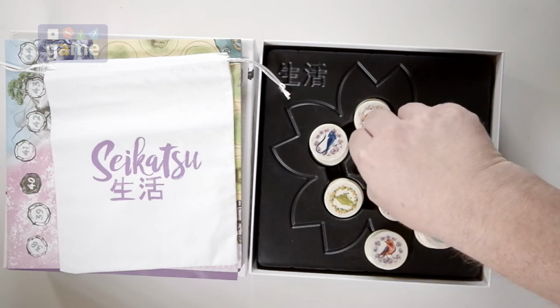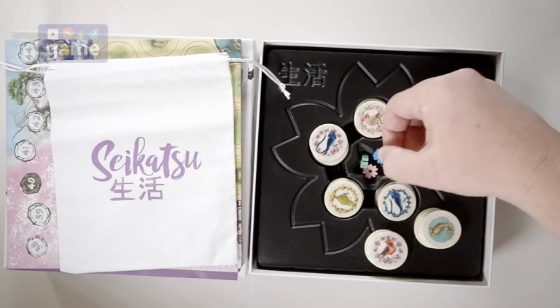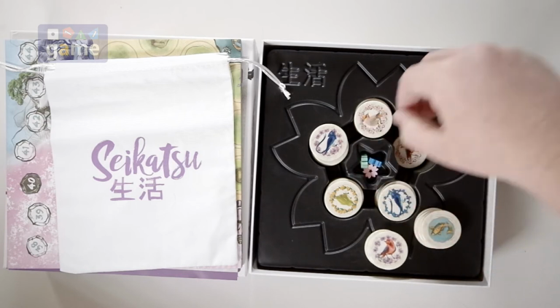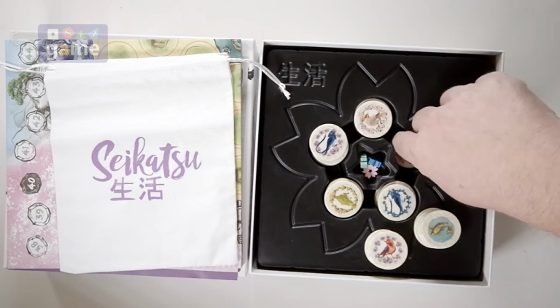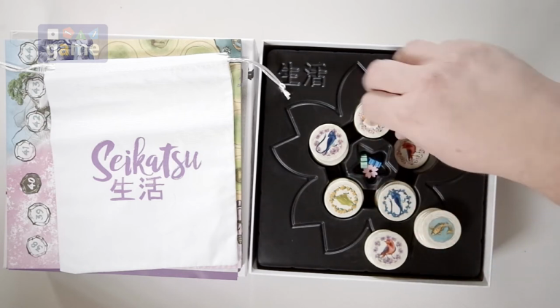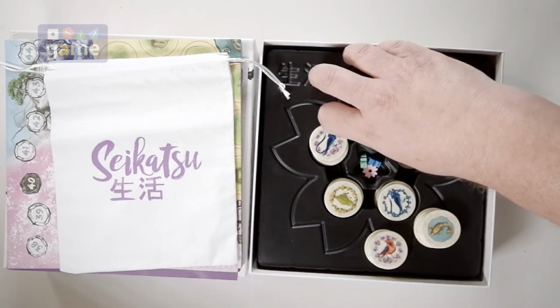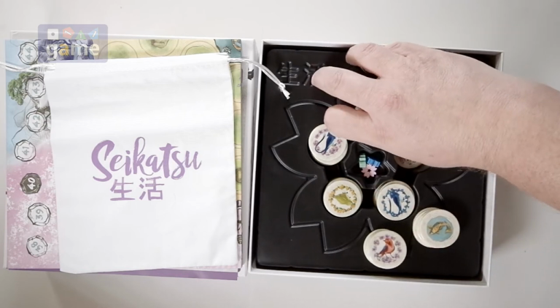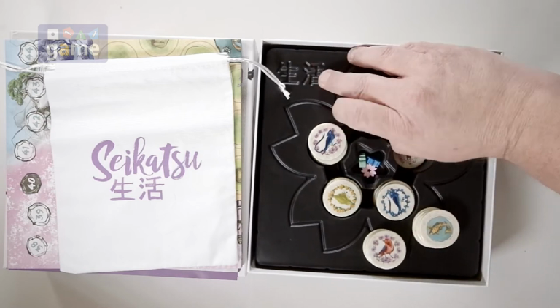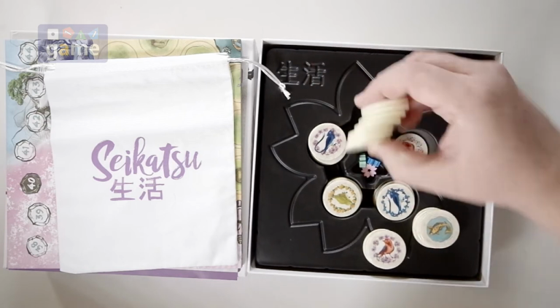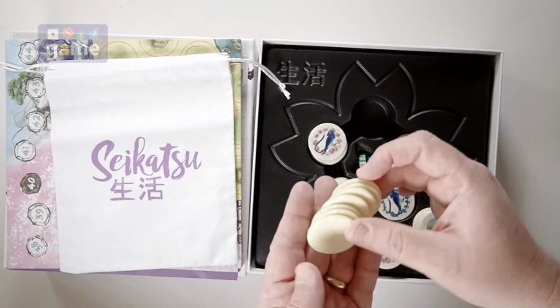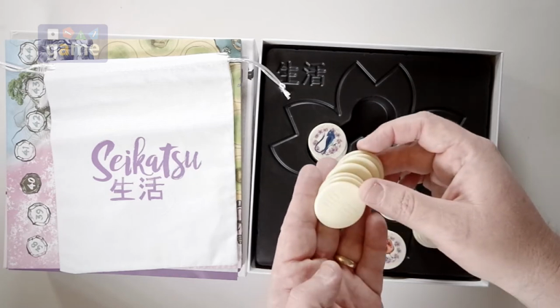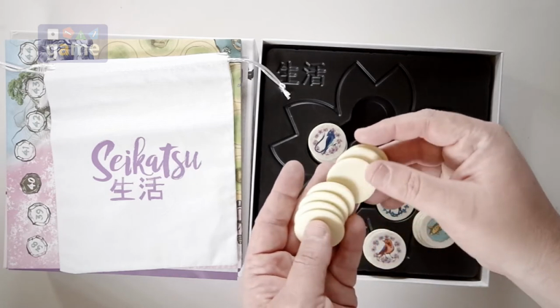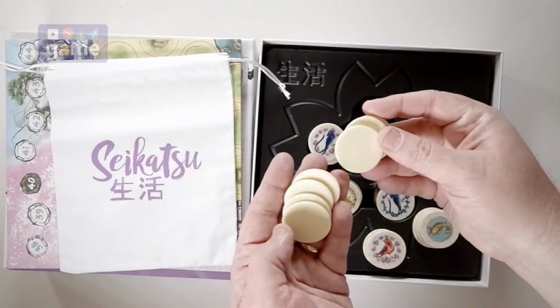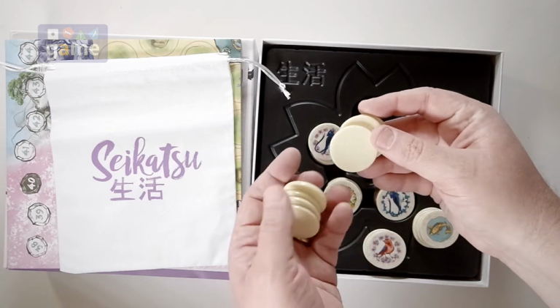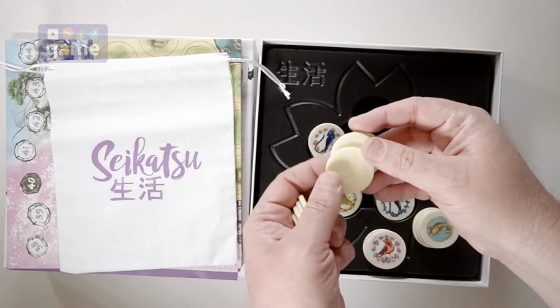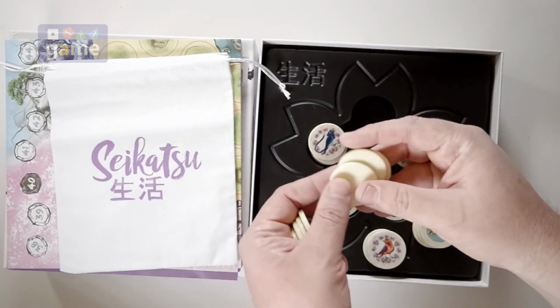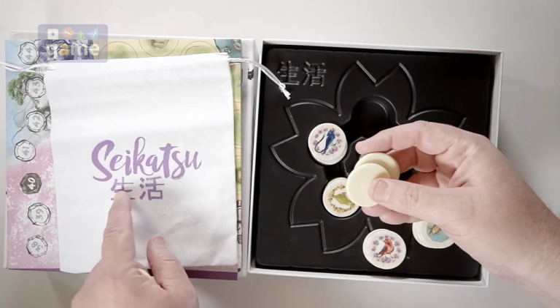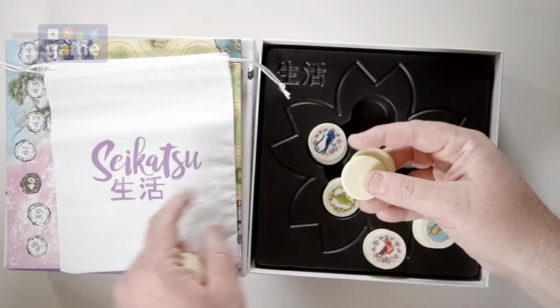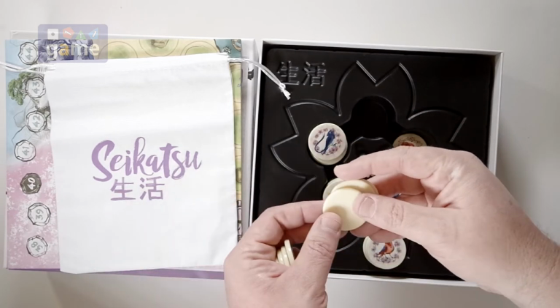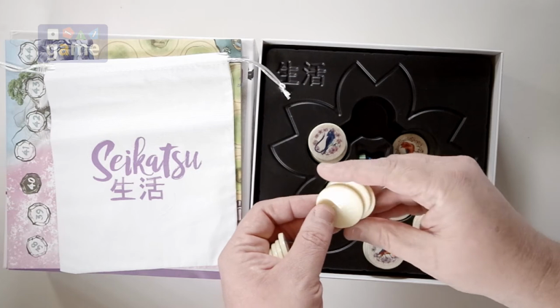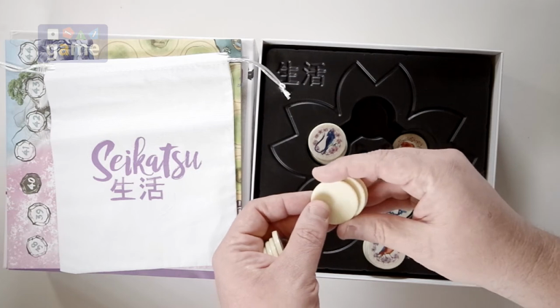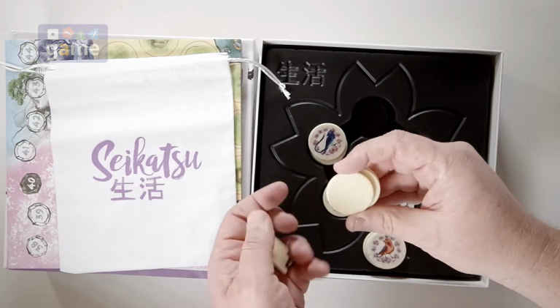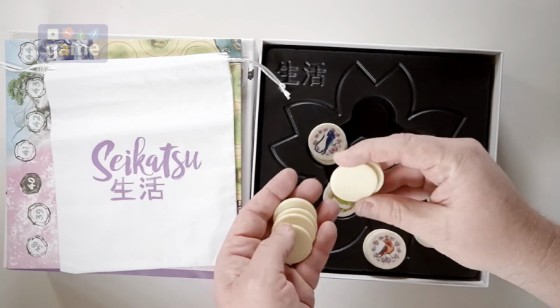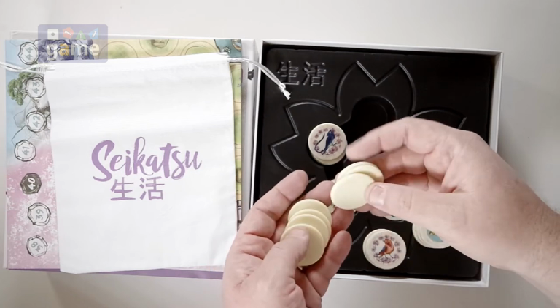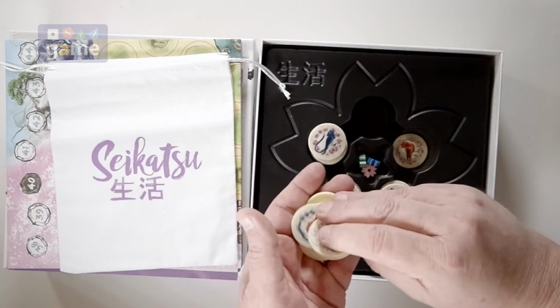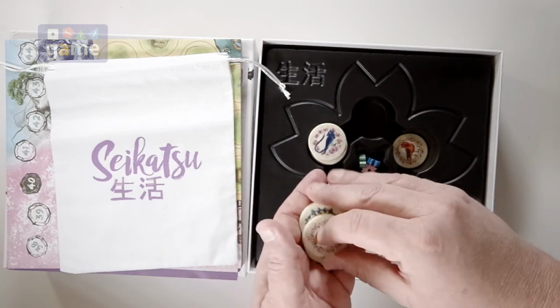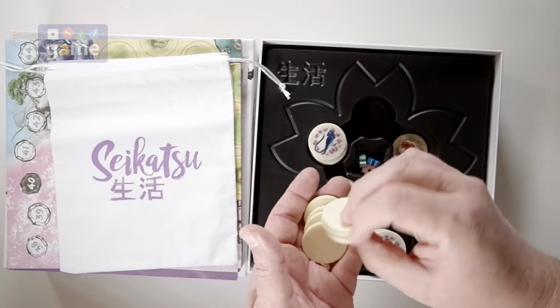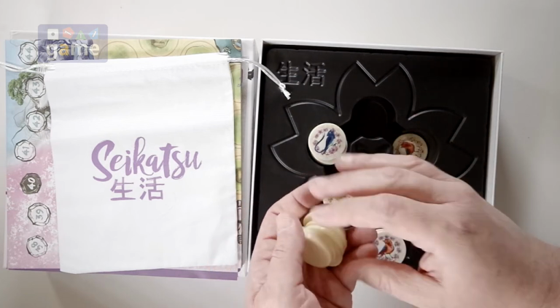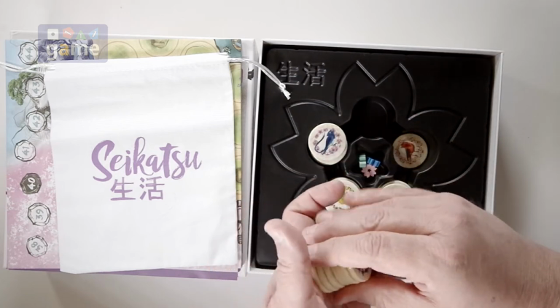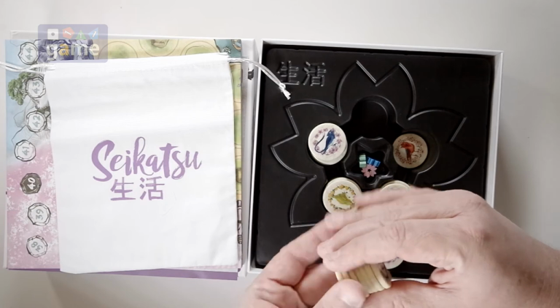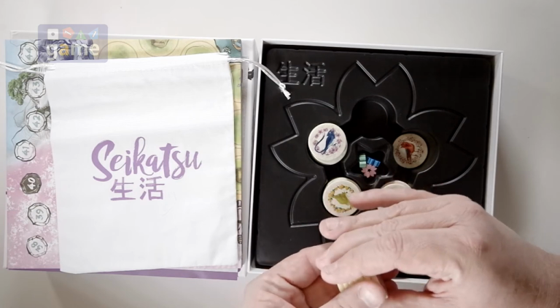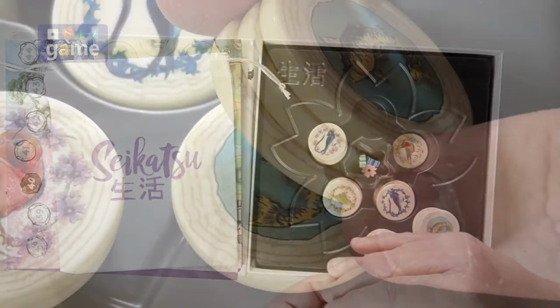We've got our scoring tokens, and then we've got our tiles. We've got some characters on the back which match this. So, let's say Sekatsu, which hopefully they tell us what it means in the rulebook.